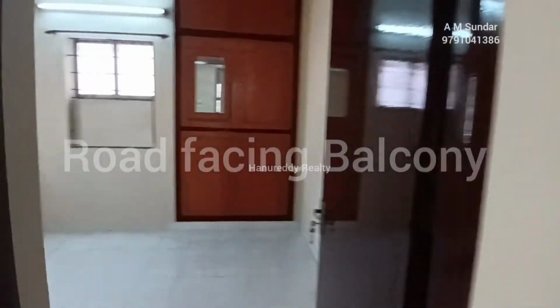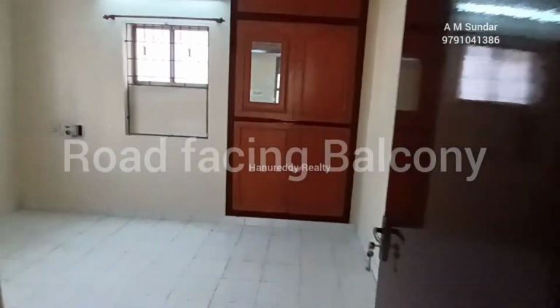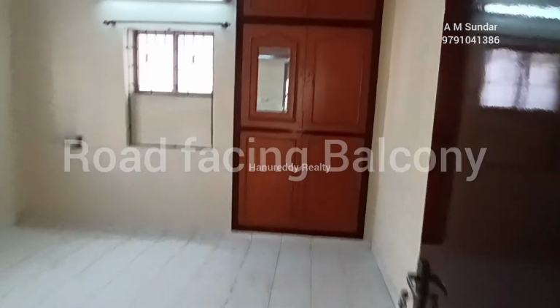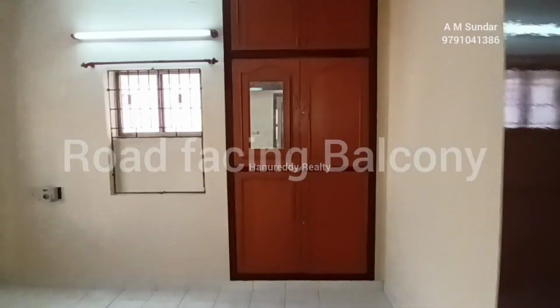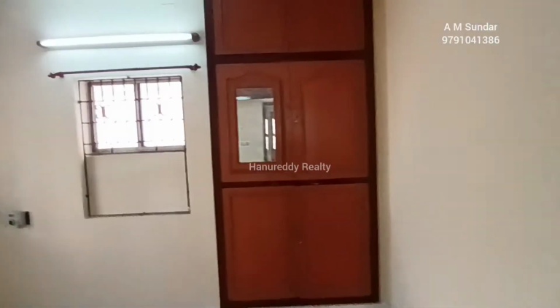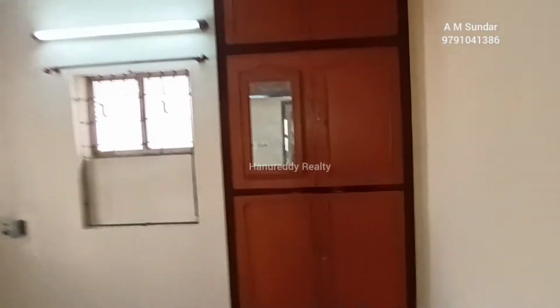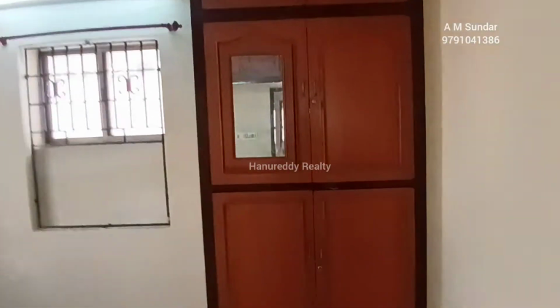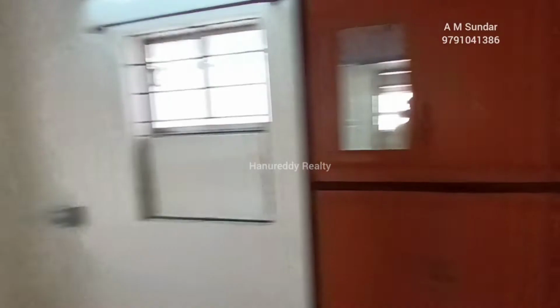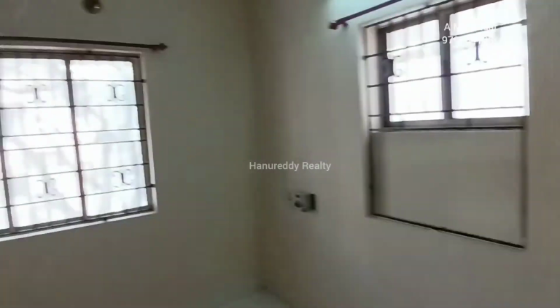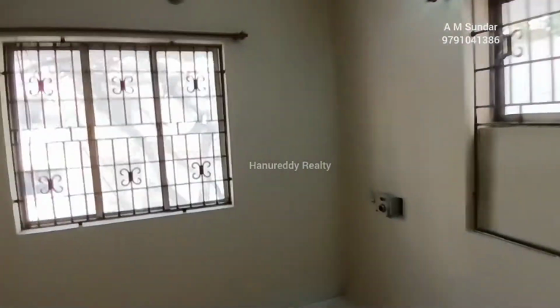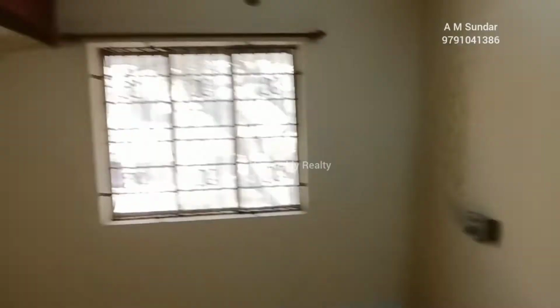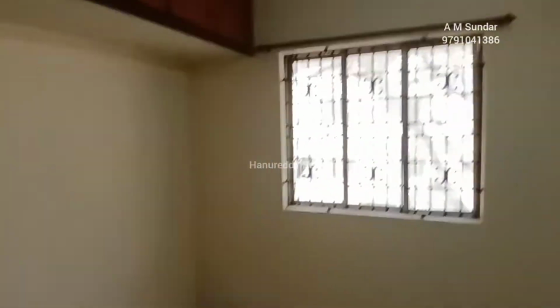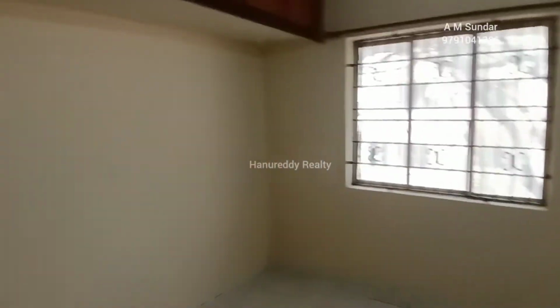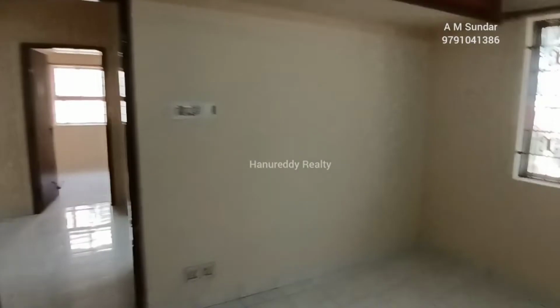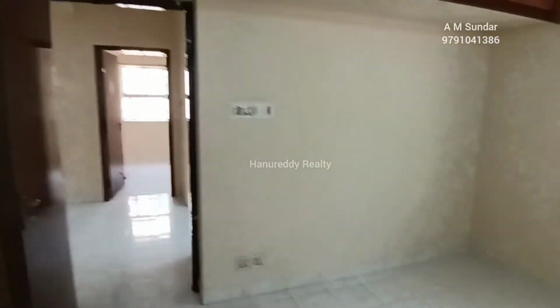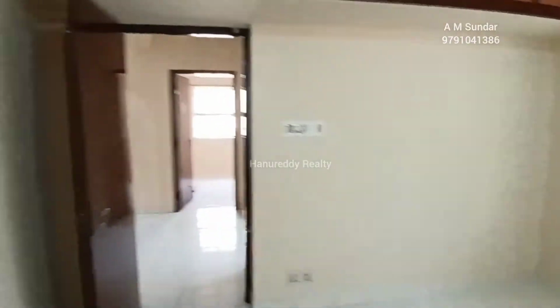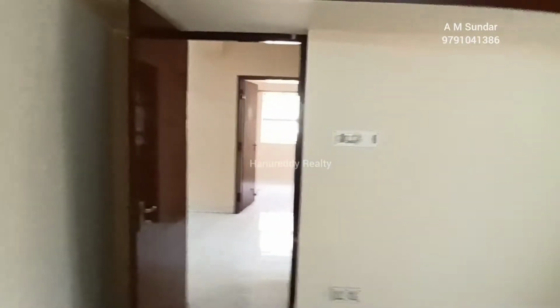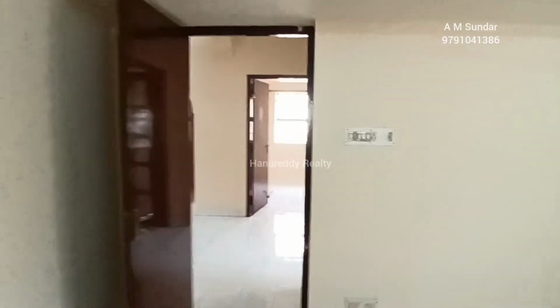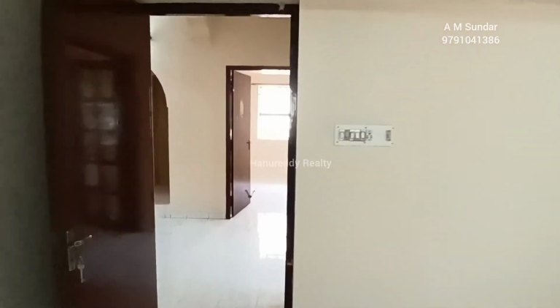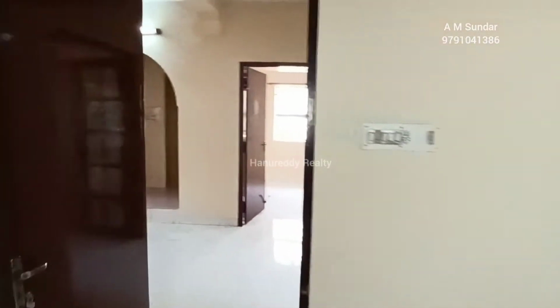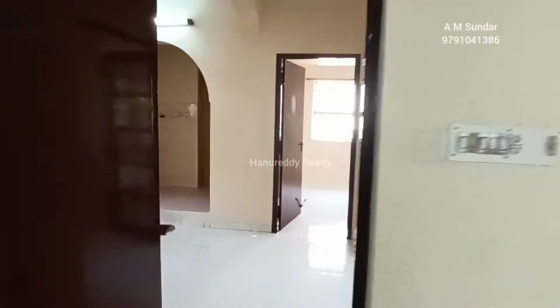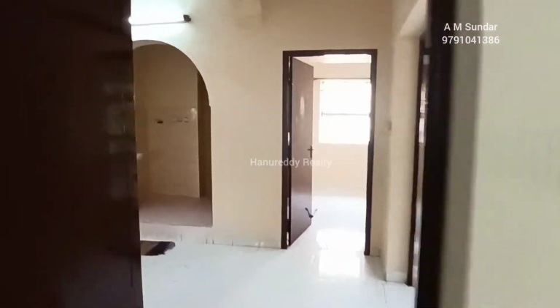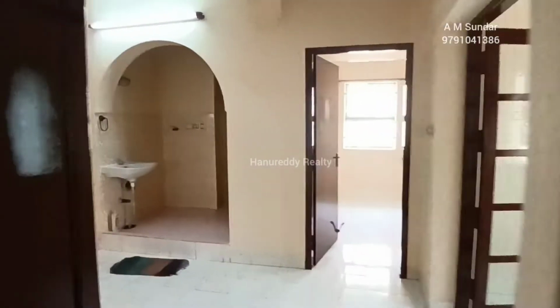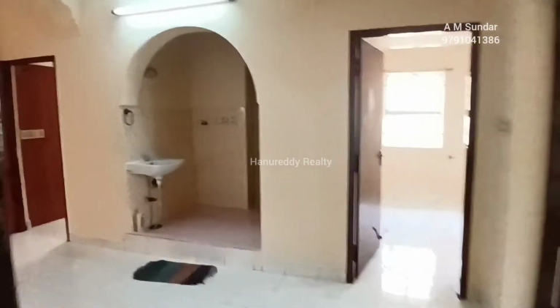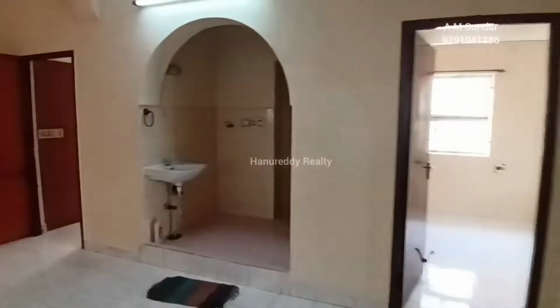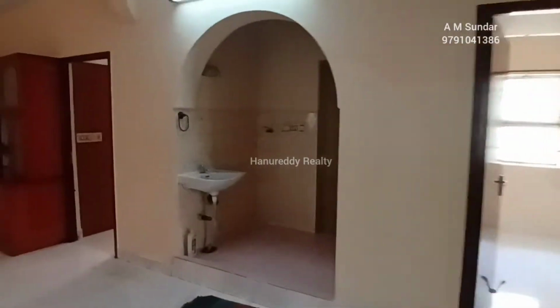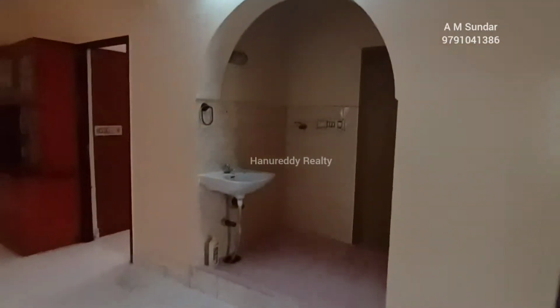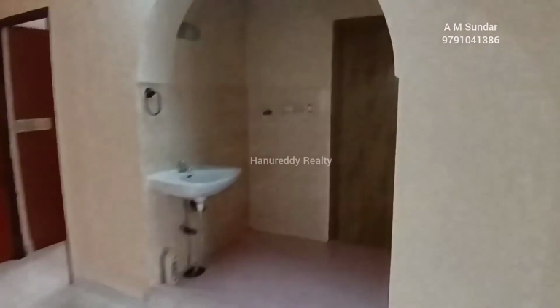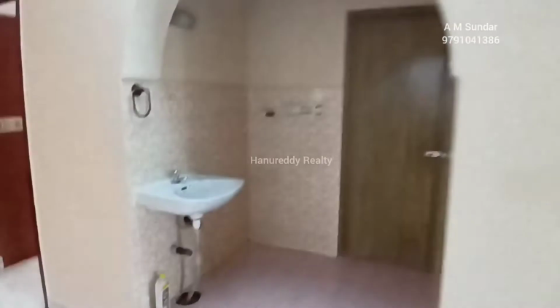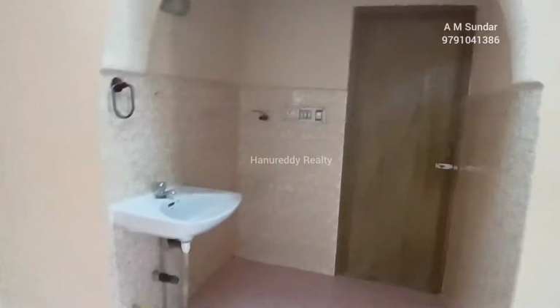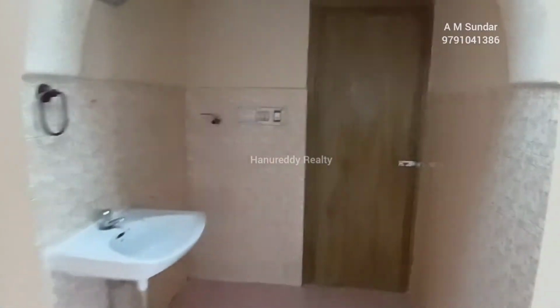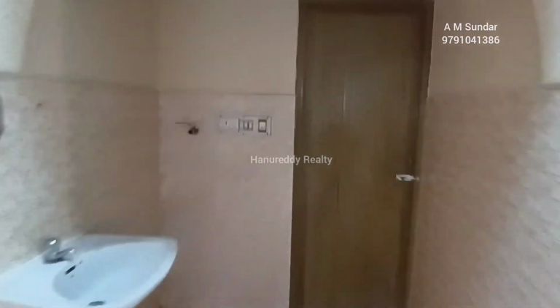This is the third bedroom. It comes with ample storage, and there is a common toilet and wash area.